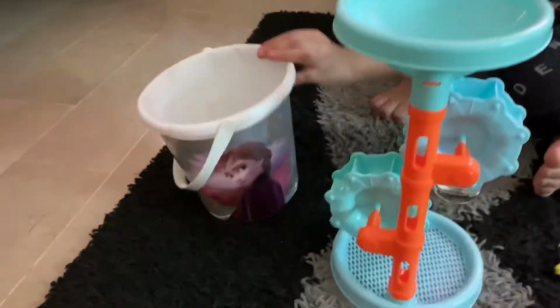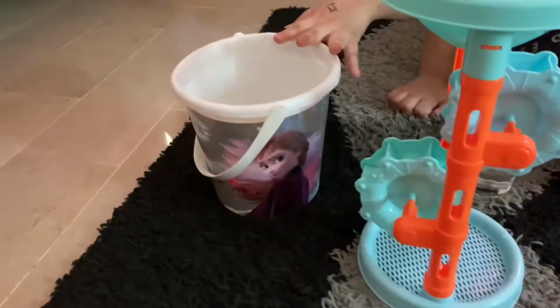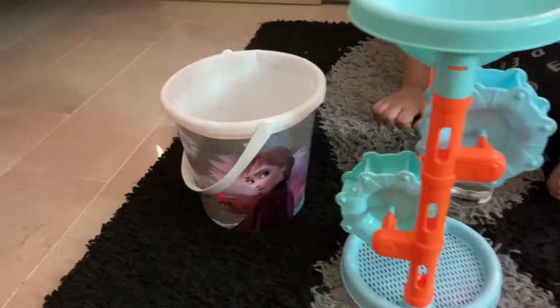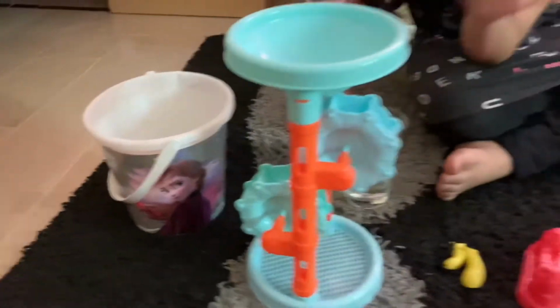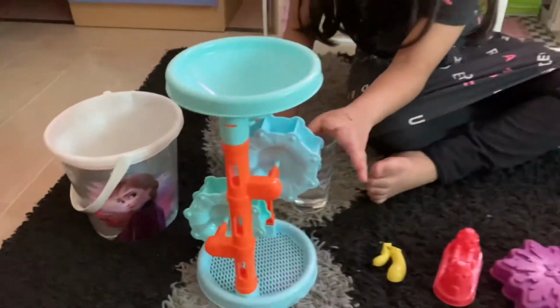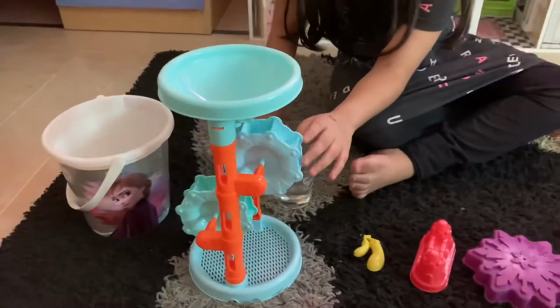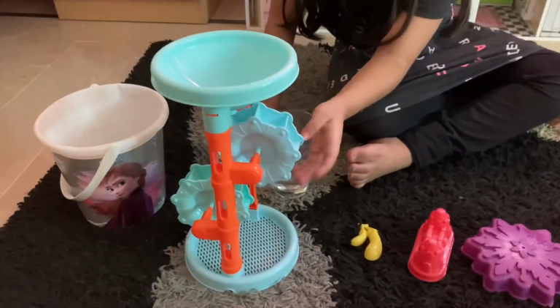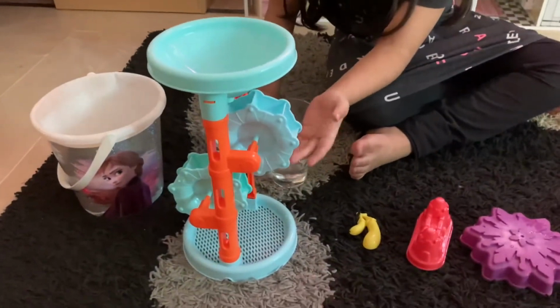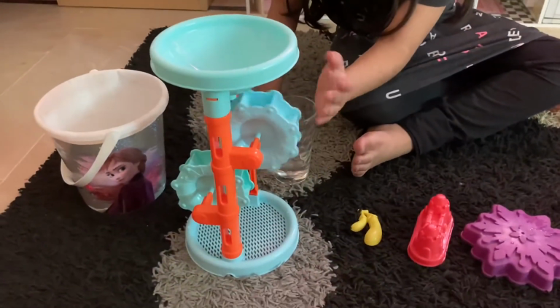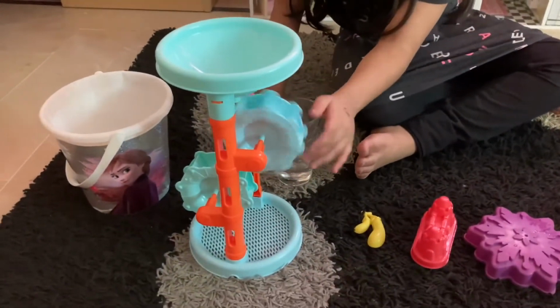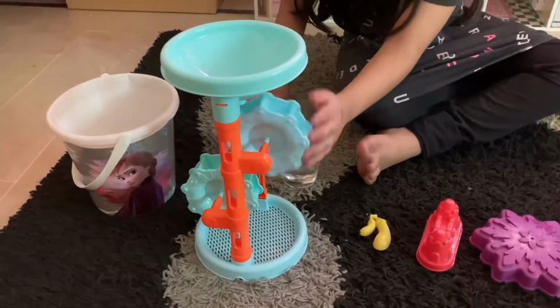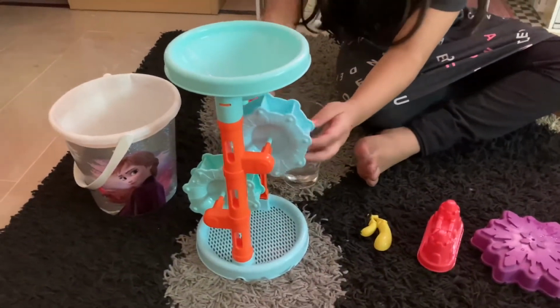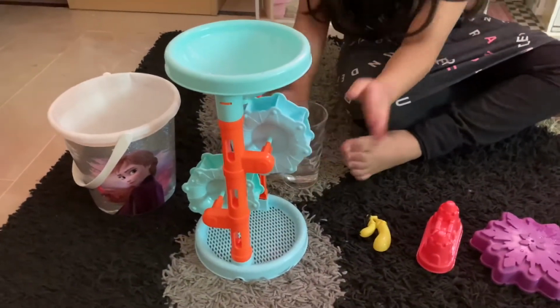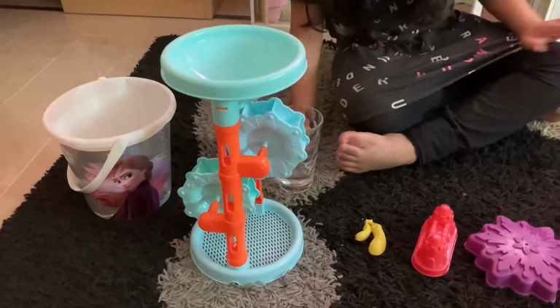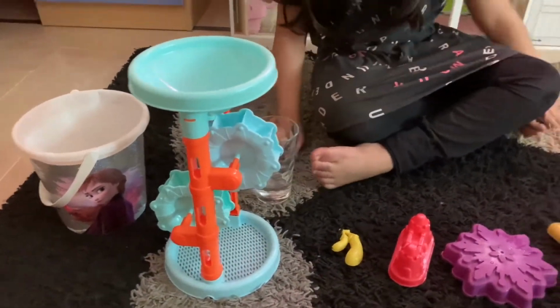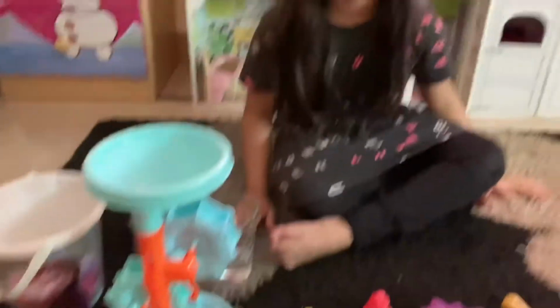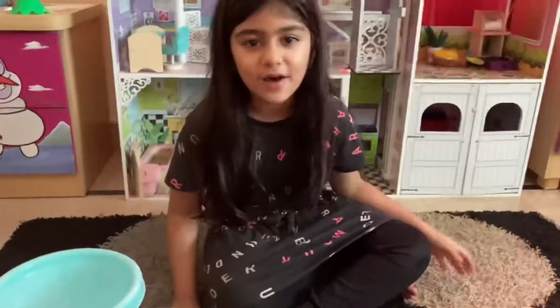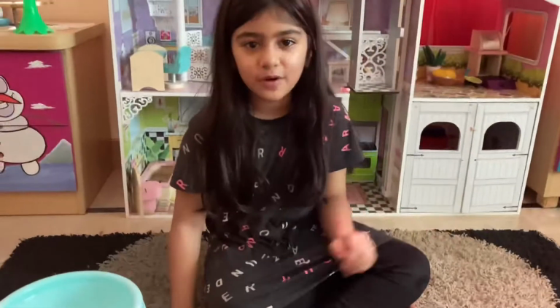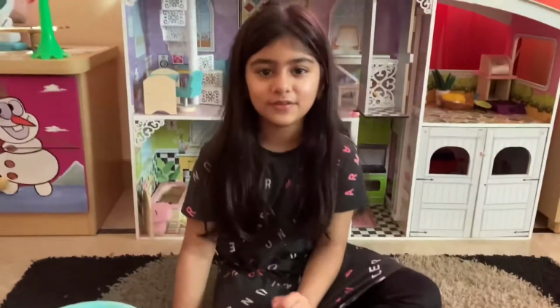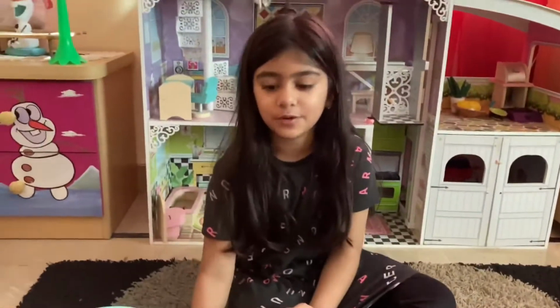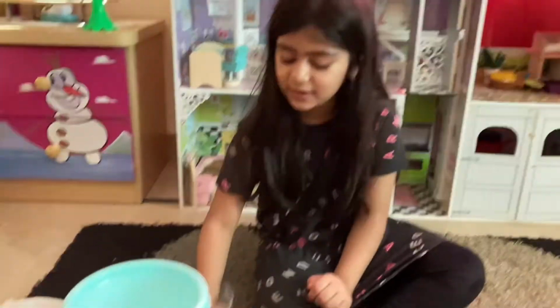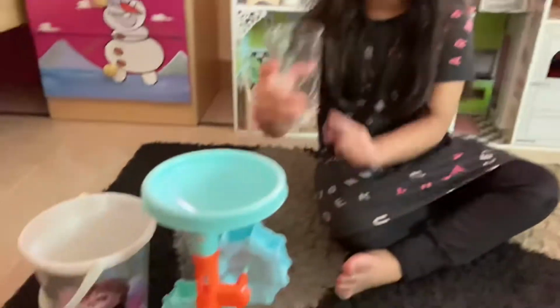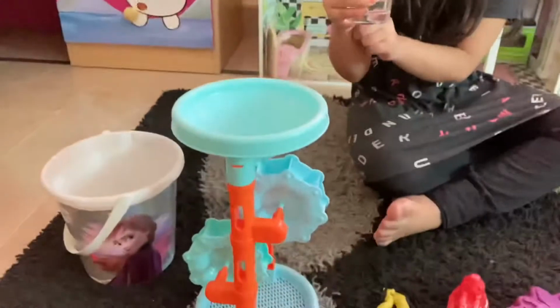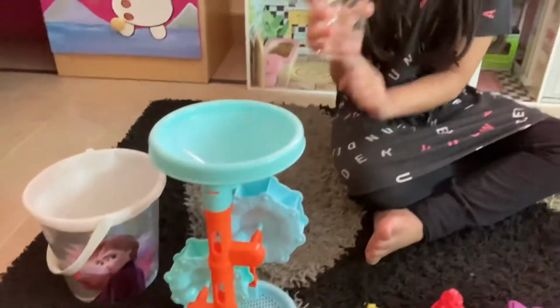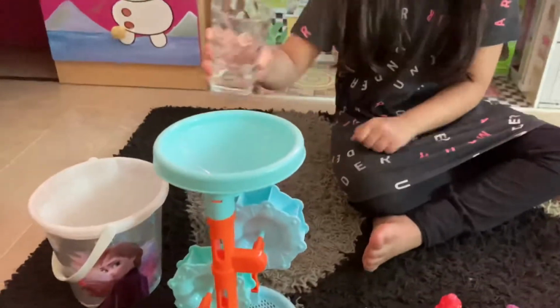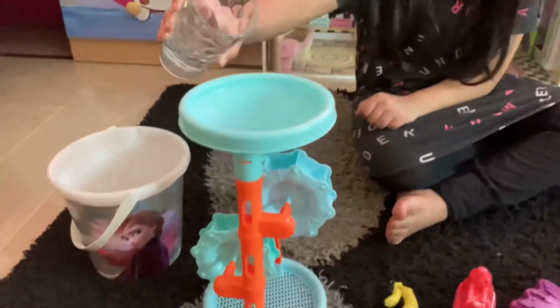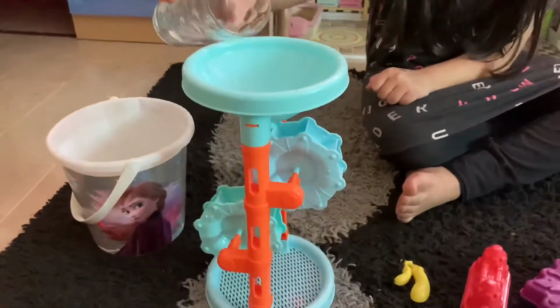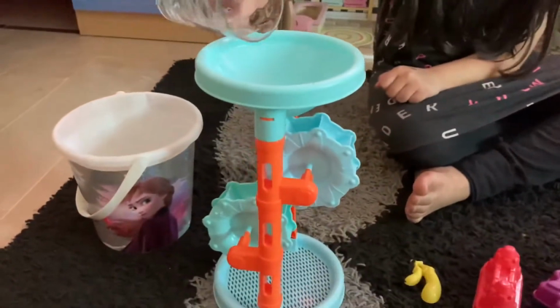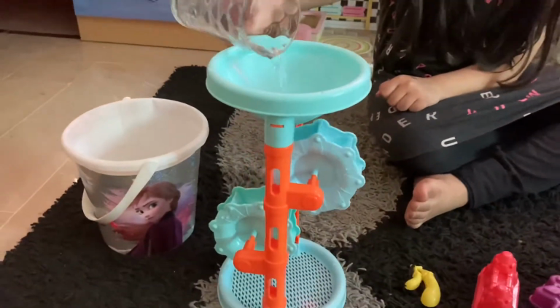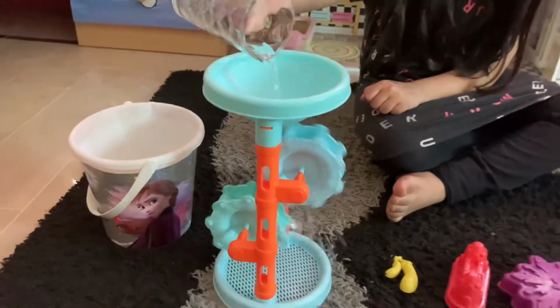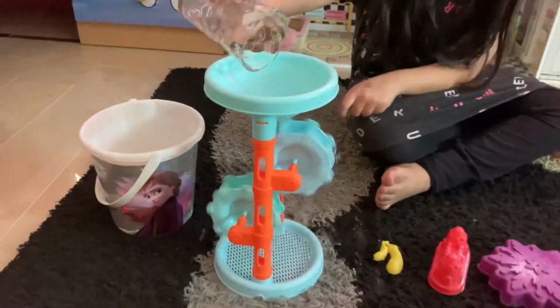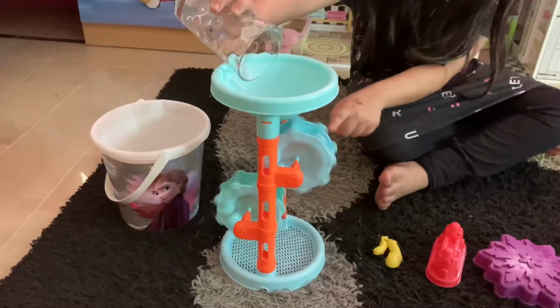Over here I got a water fountain, it's really cool. Now I'm going to show you how the water fountain works — you put some water over here and it spins. It's really cool!